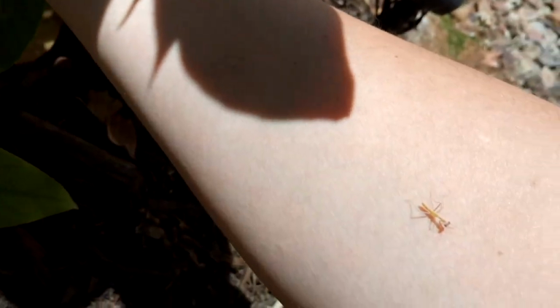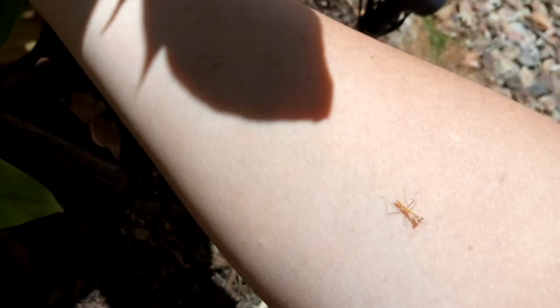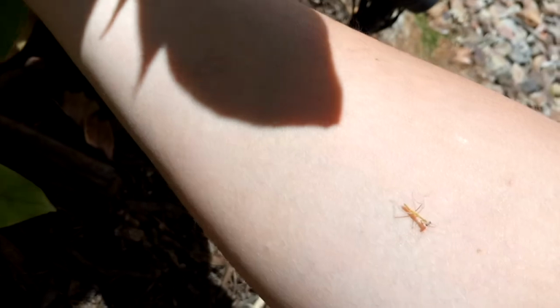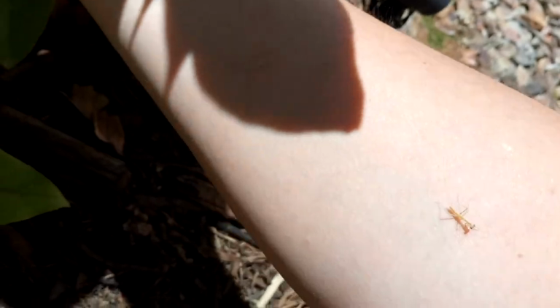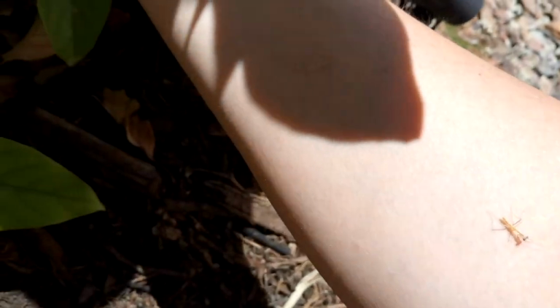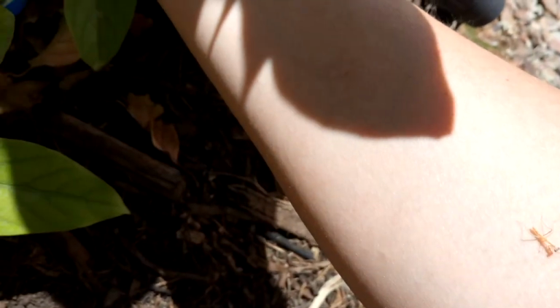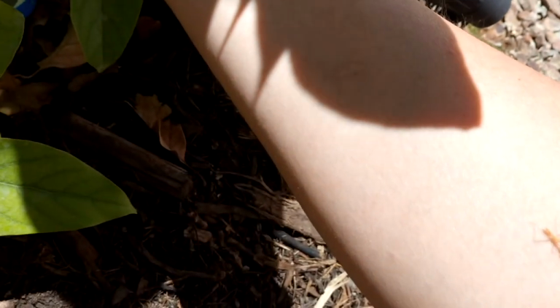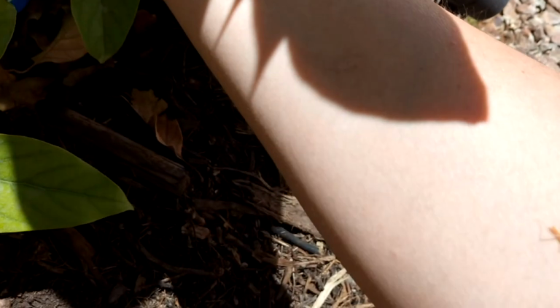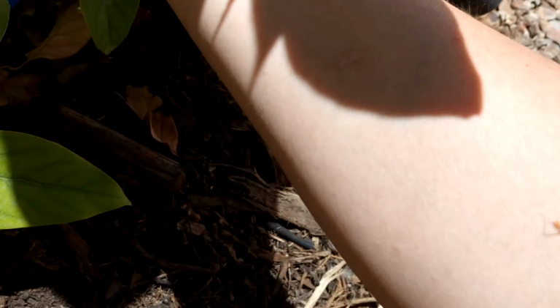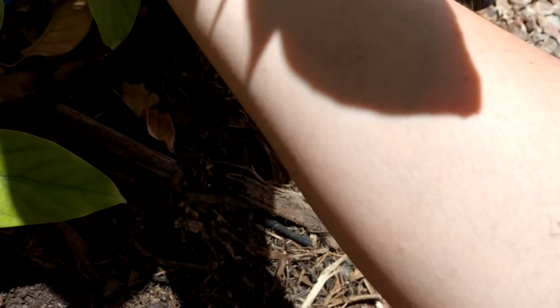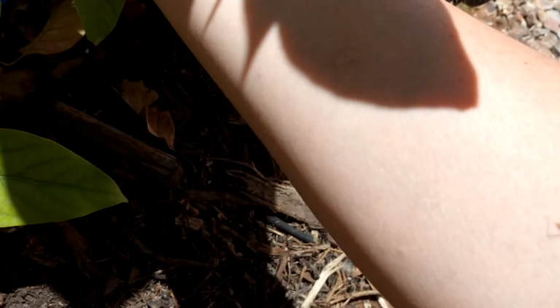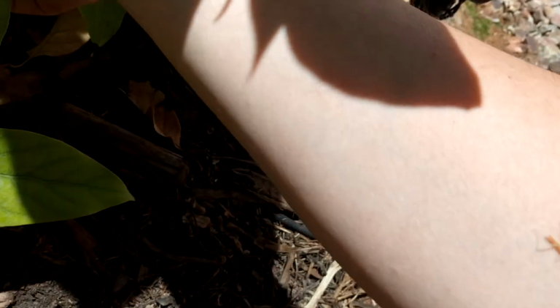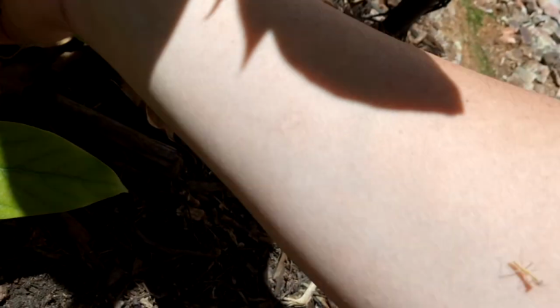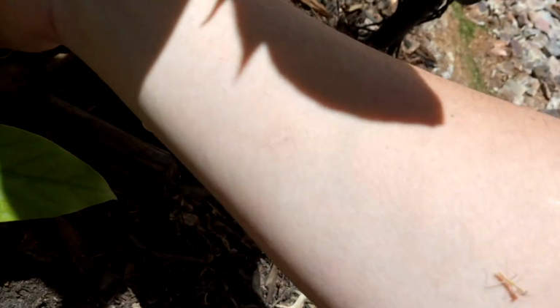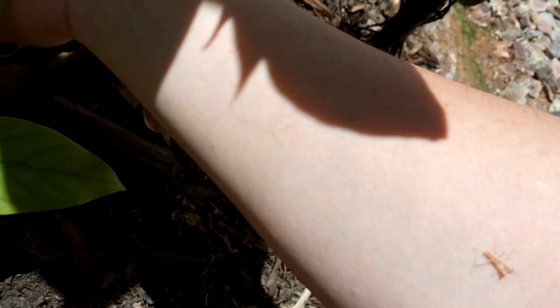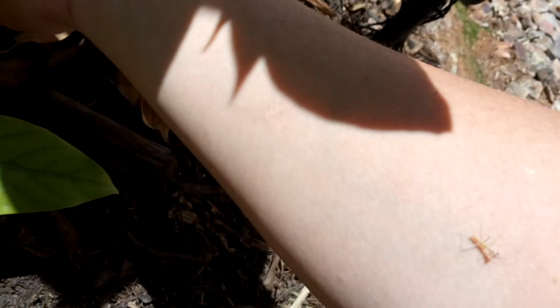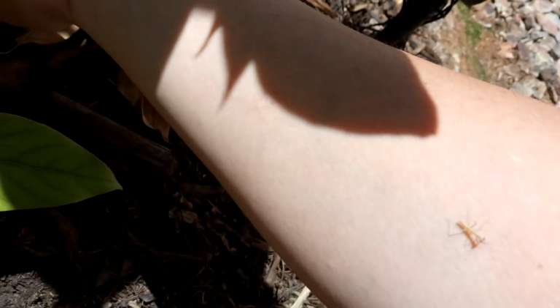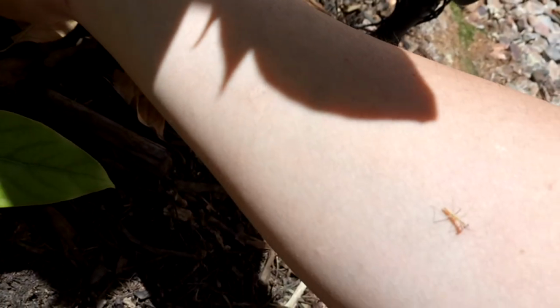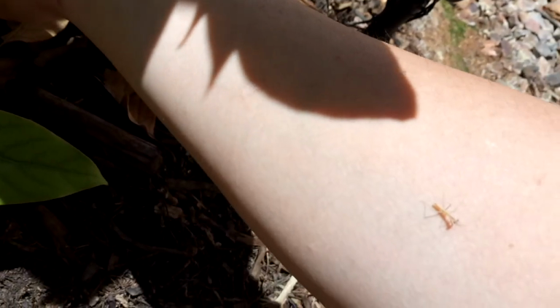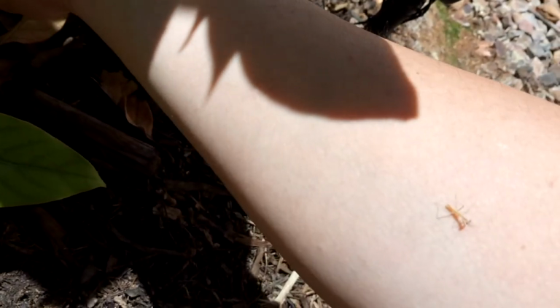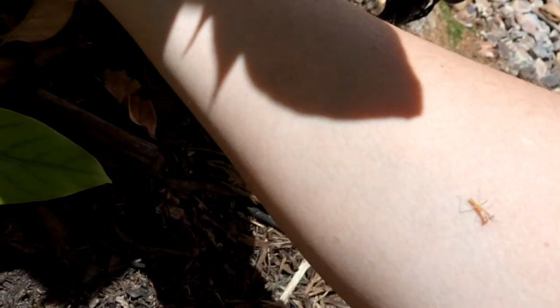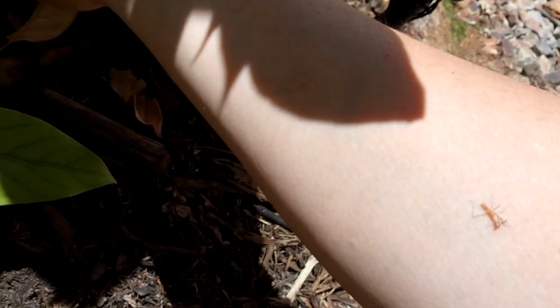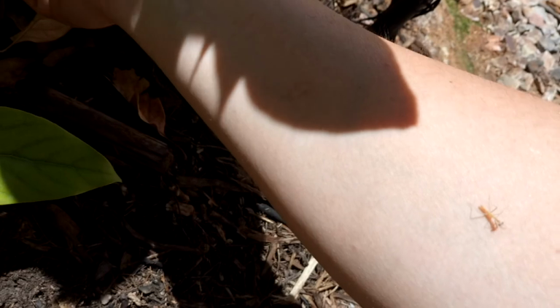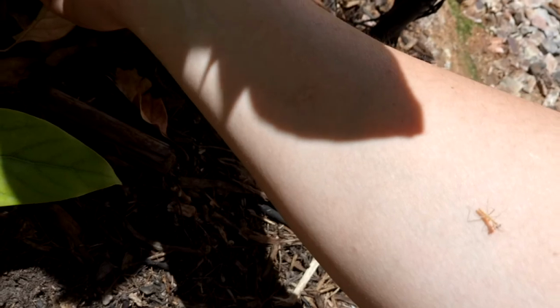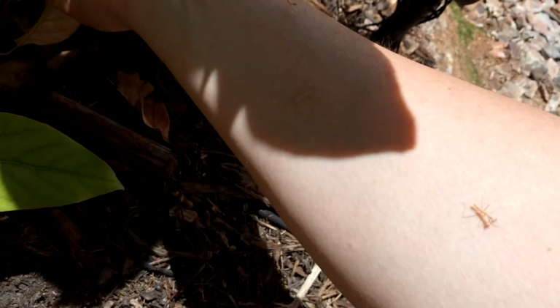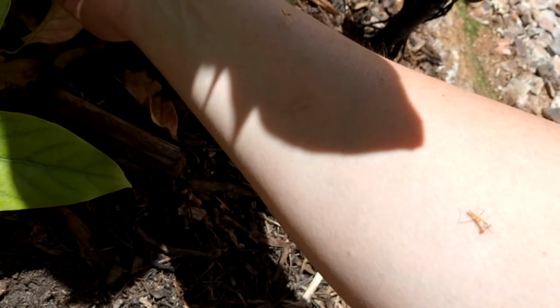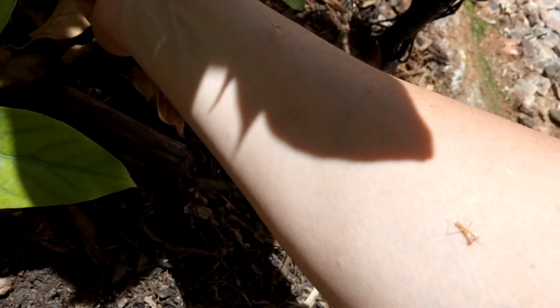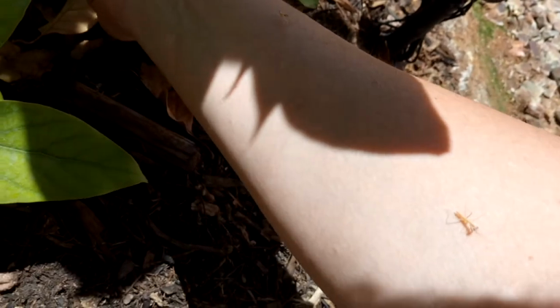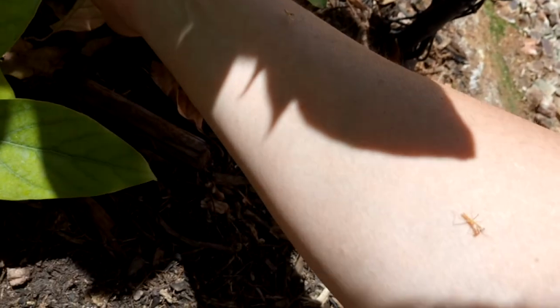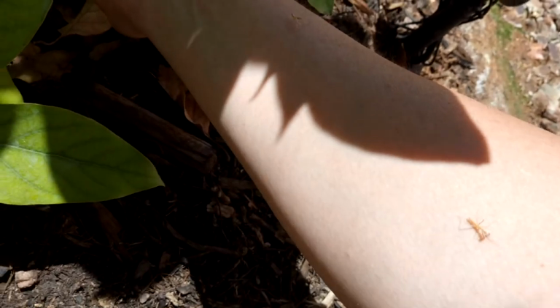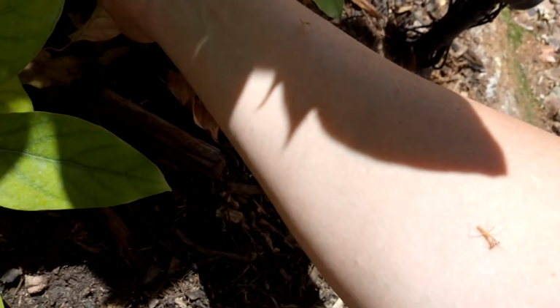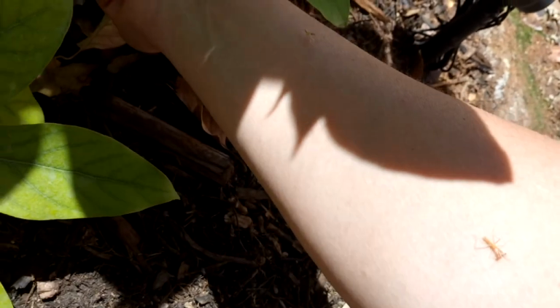So it took about two weeks, and then one of the eggs at least hatched. So 50 to 200 baby praying mantises are now in our garden.